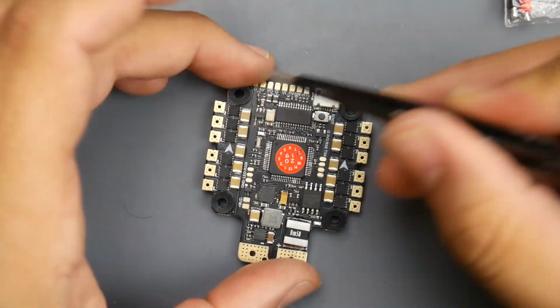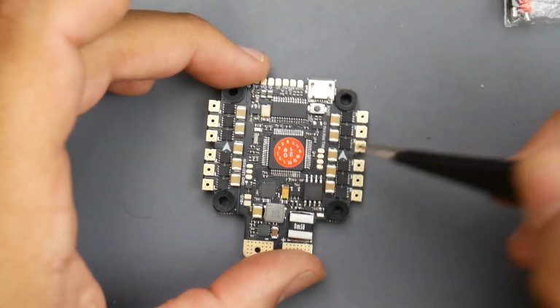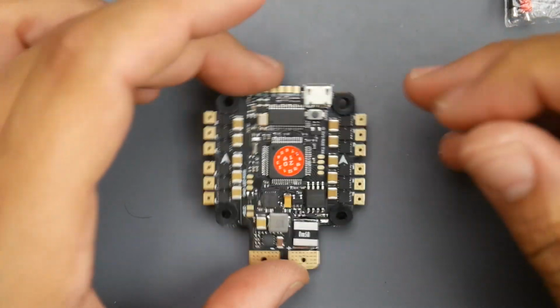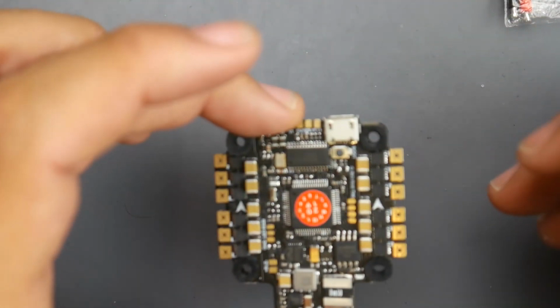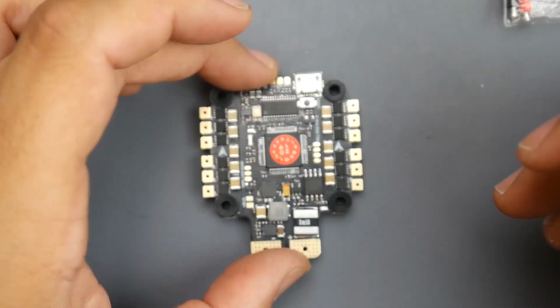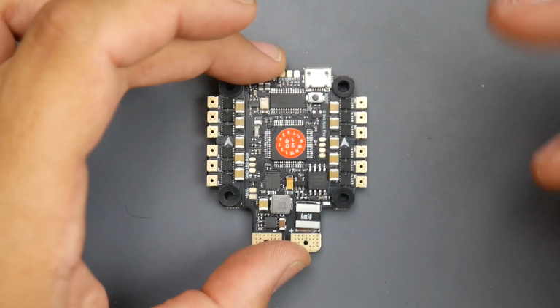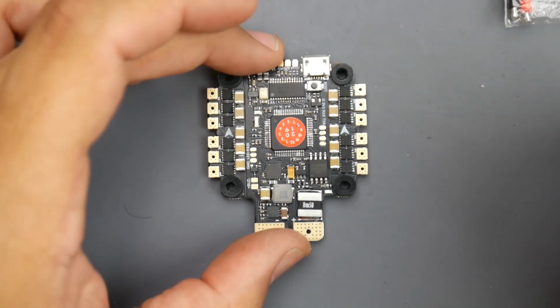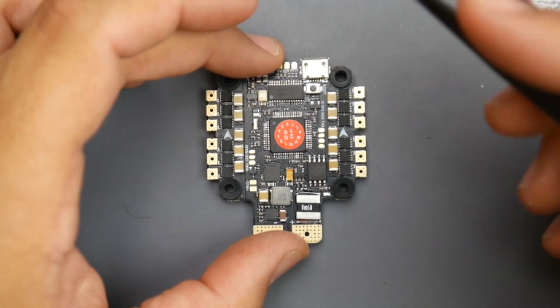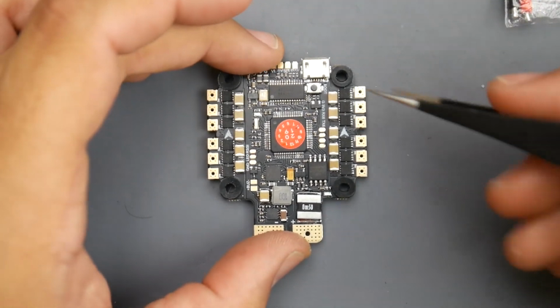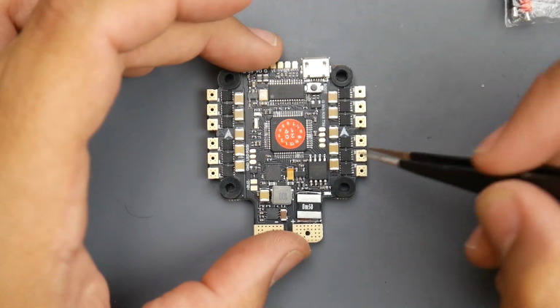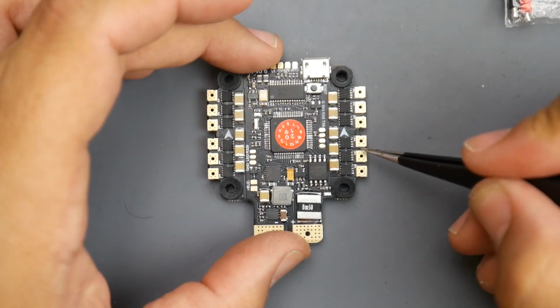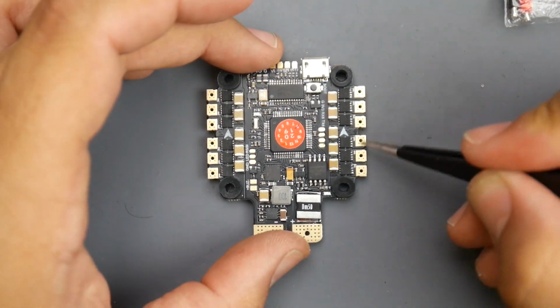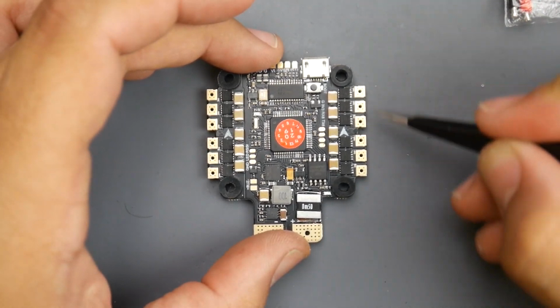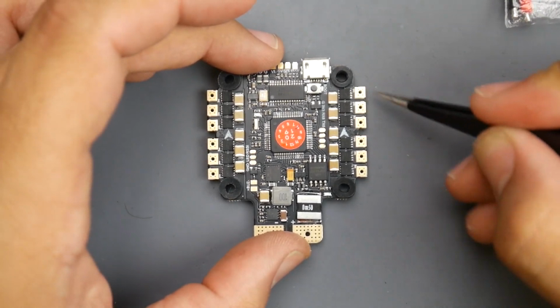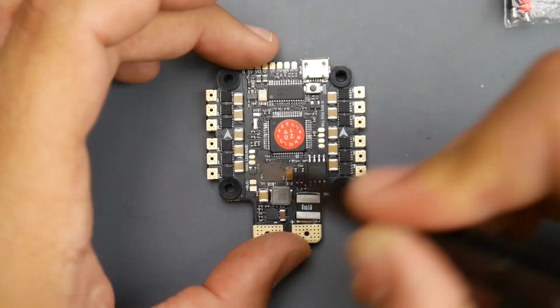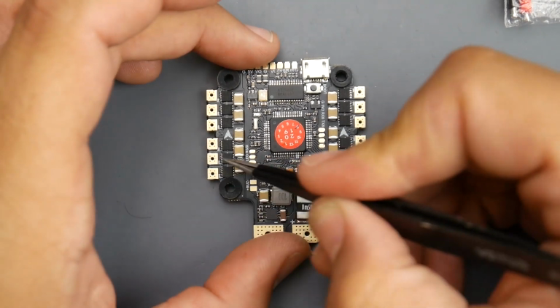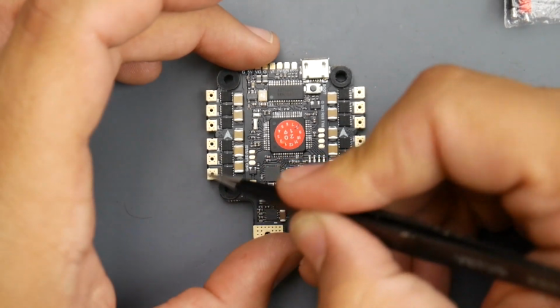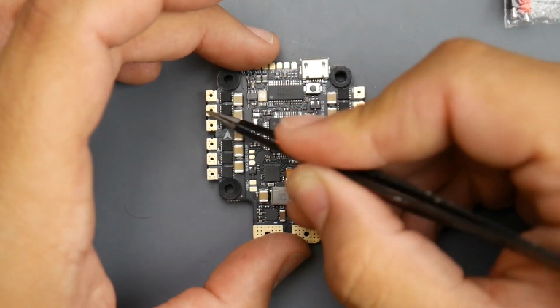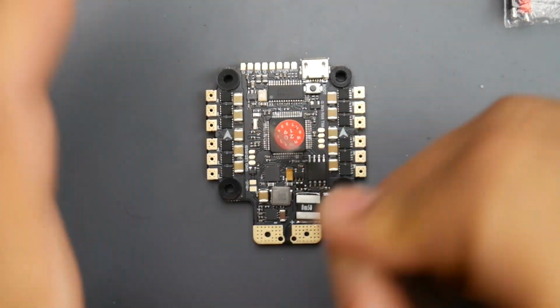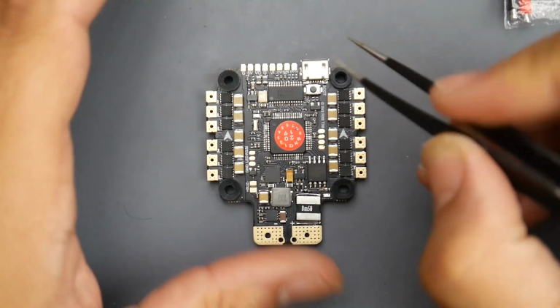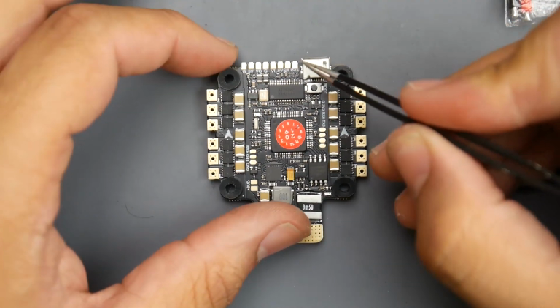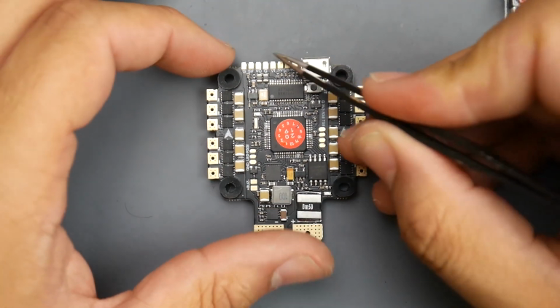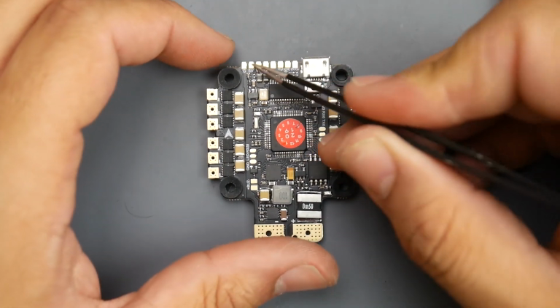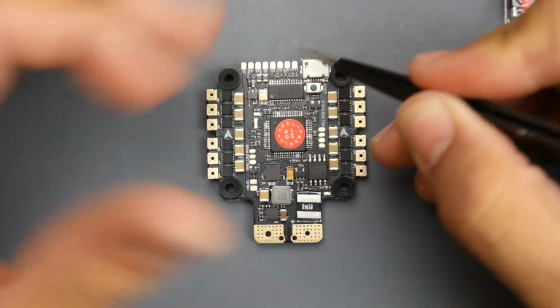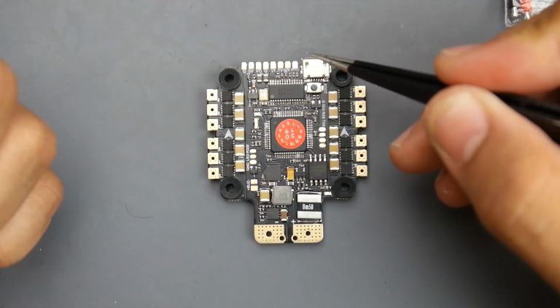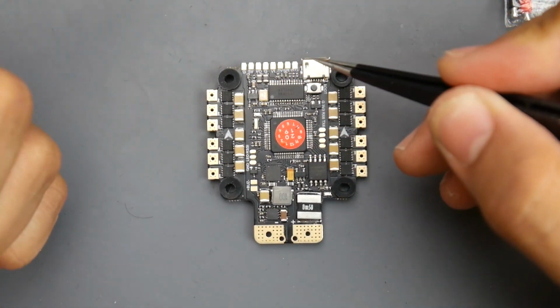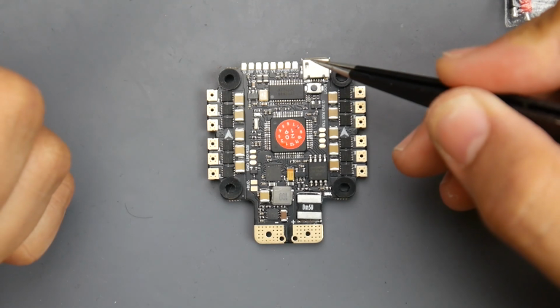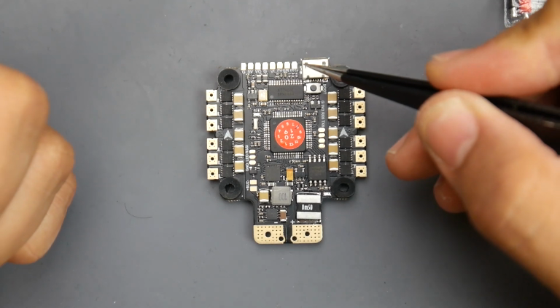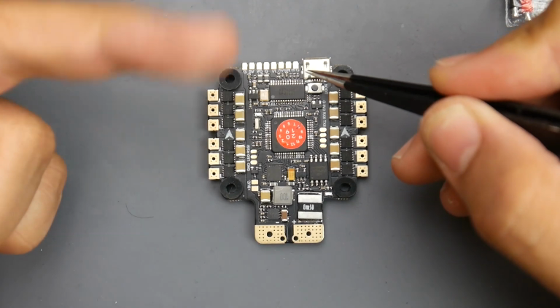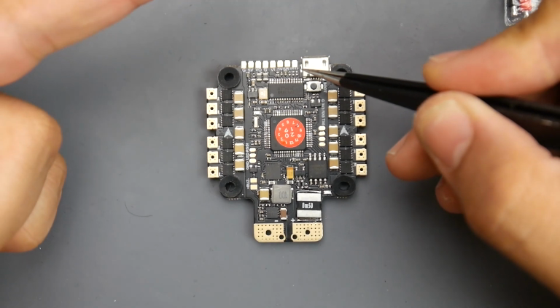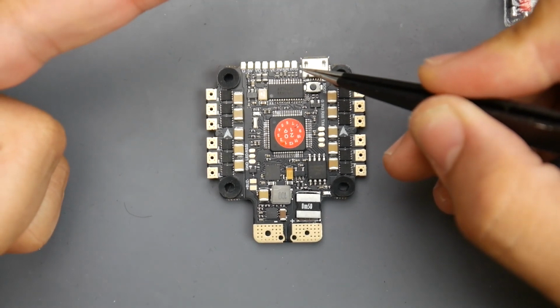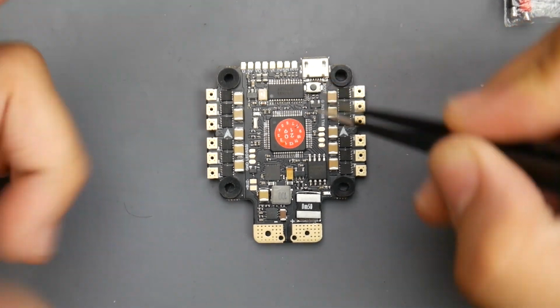Motors are going to go here. This will be installed in your quadcopter like this — motor one would be here, motor two here, three and four. And here's where we're going to connect our camera, video transmitter, and receiver.